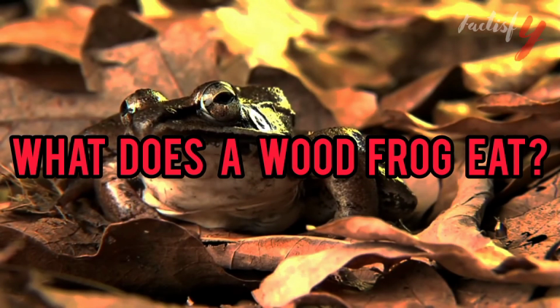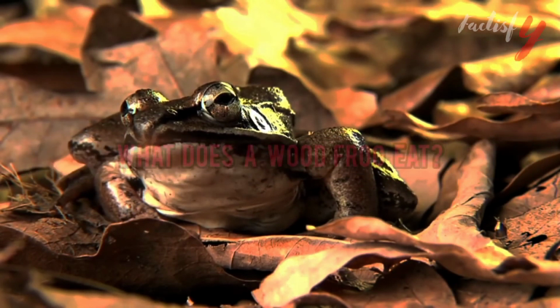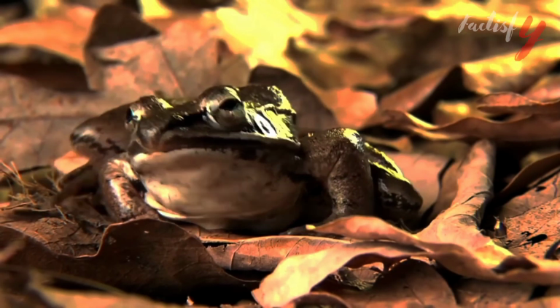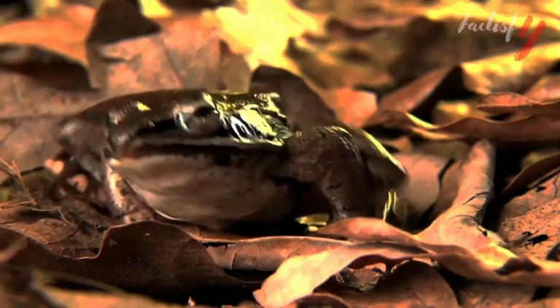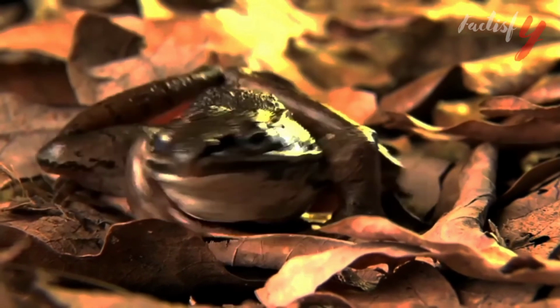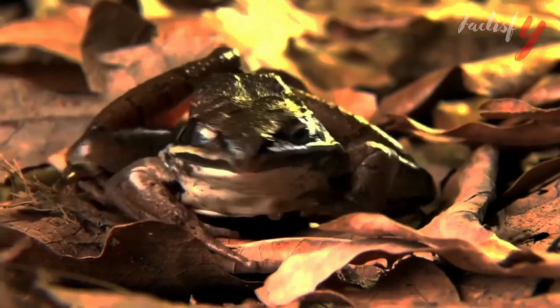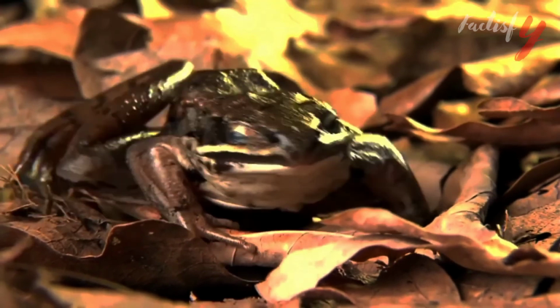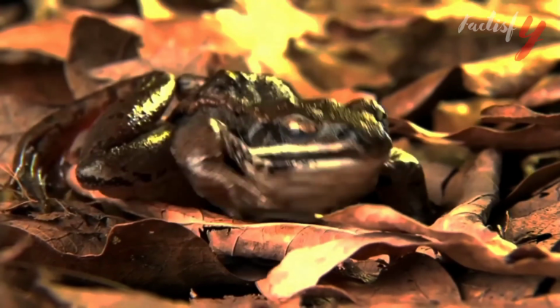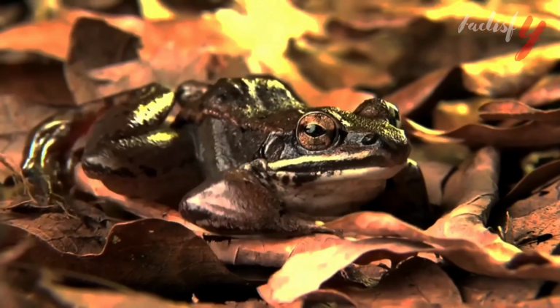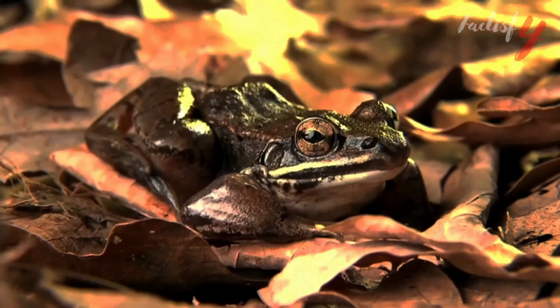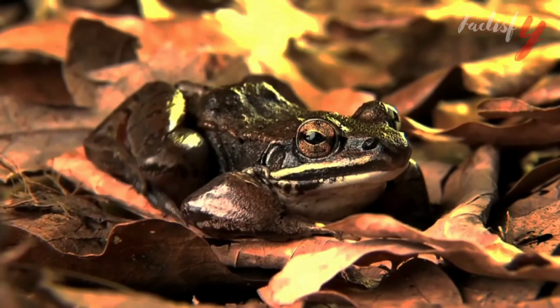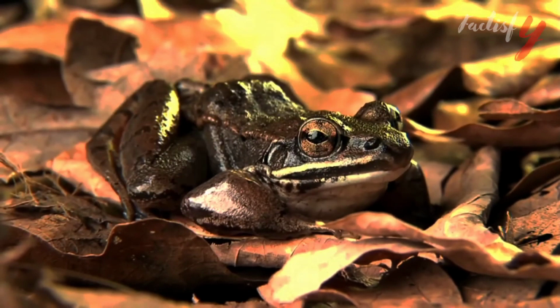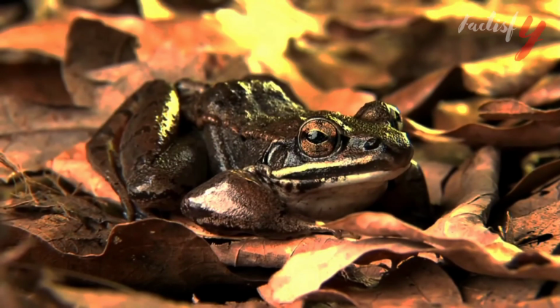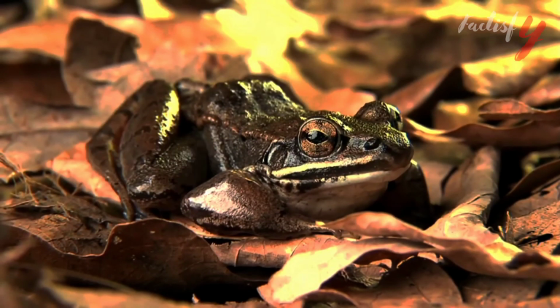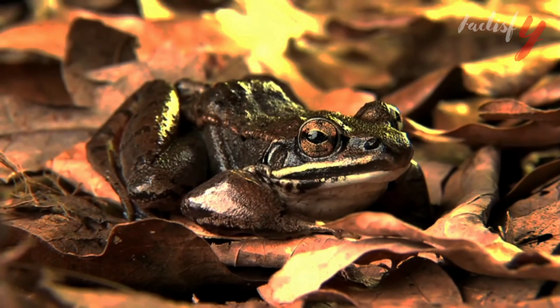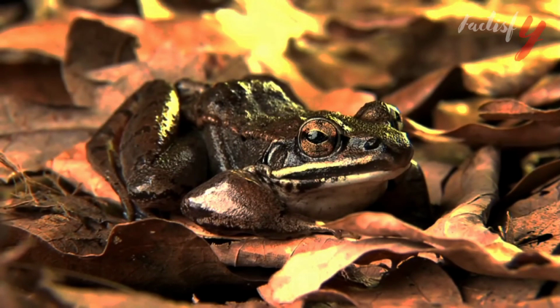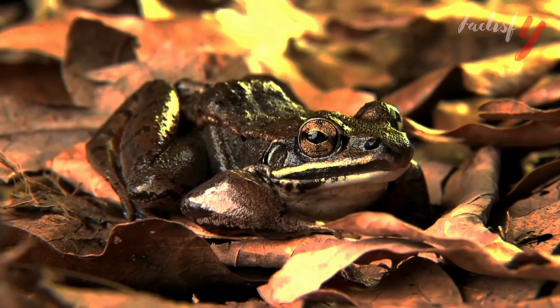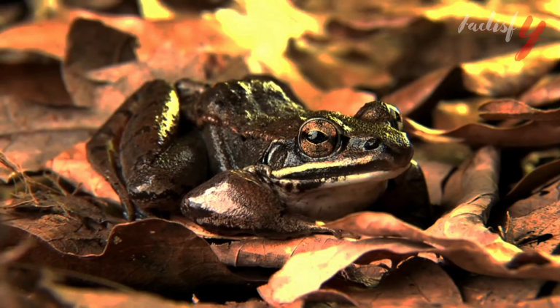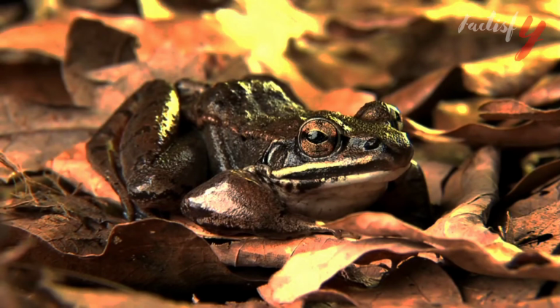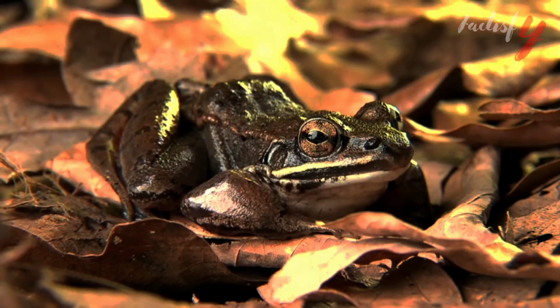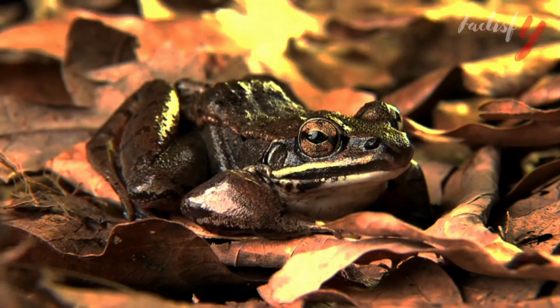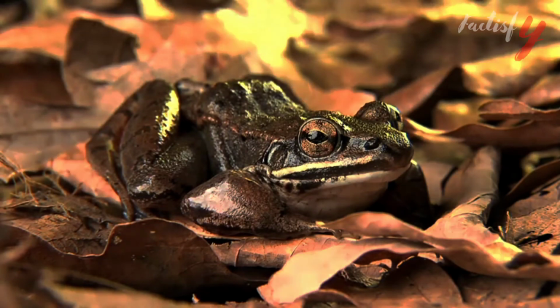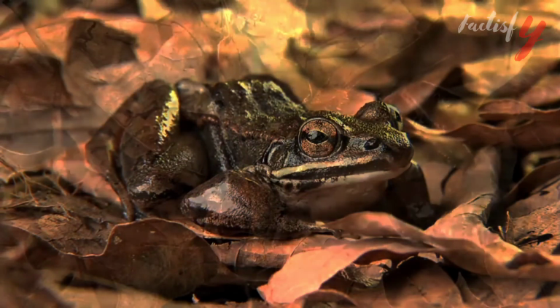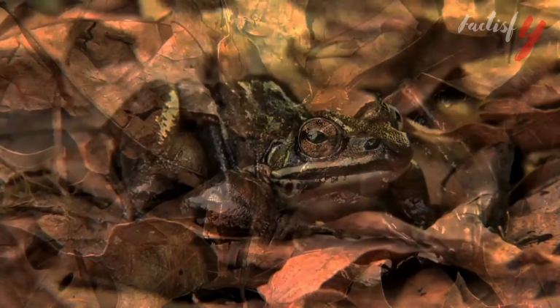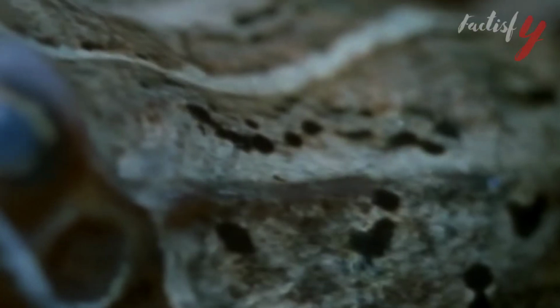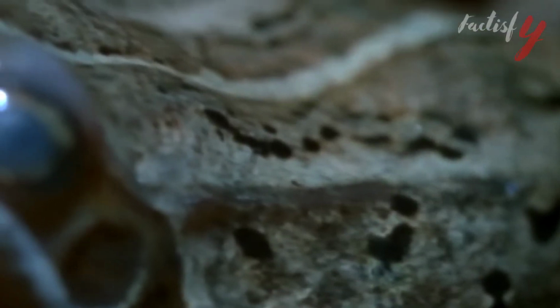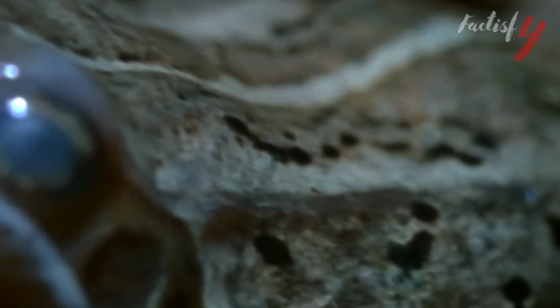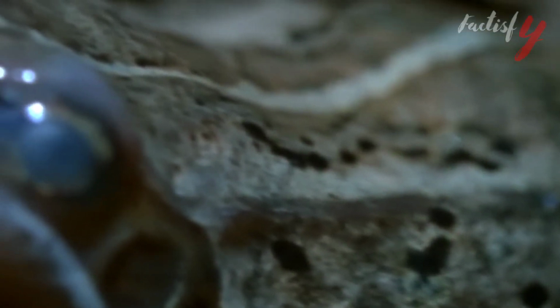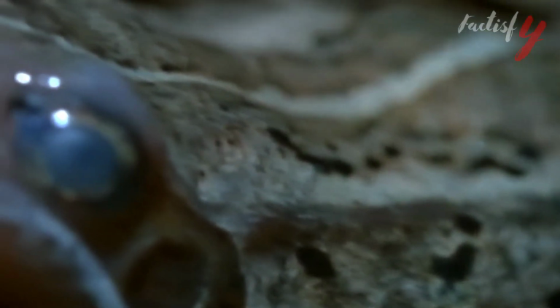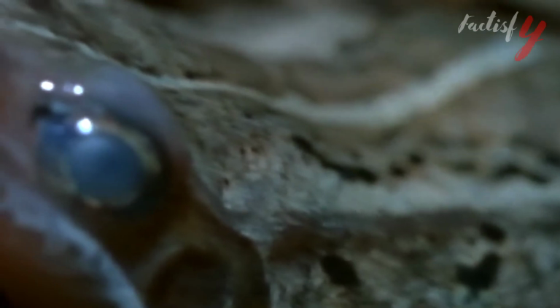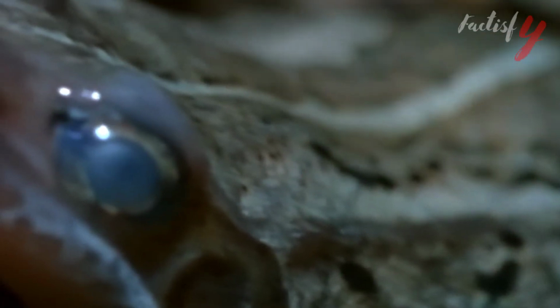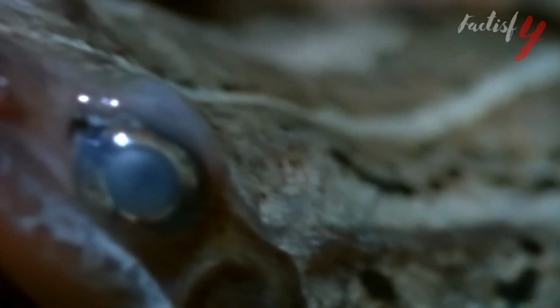Adult frogs dine on arachnids, slugs, worms, snails, and insects by catching them with their sticky and long tongues. Tadpoles eat decaying plant matter and algae, as well as the larvae or eggs of other amphibians.